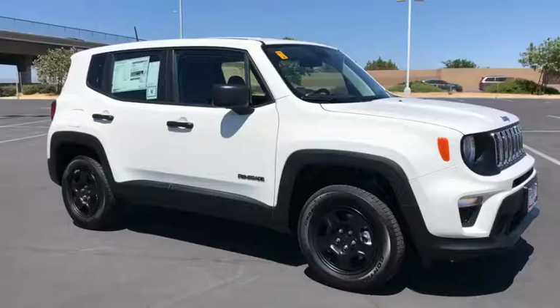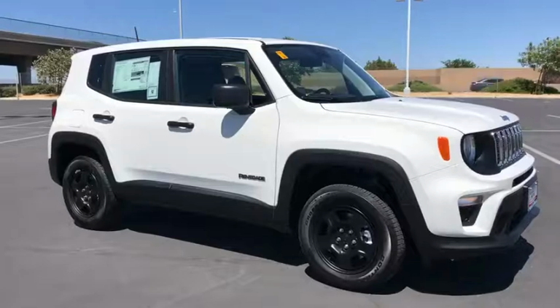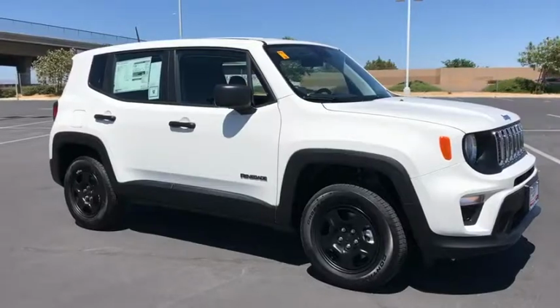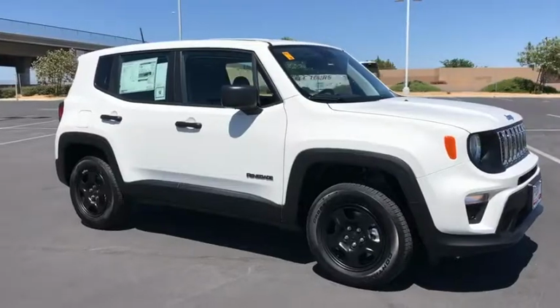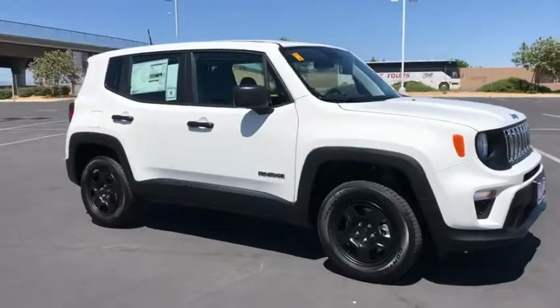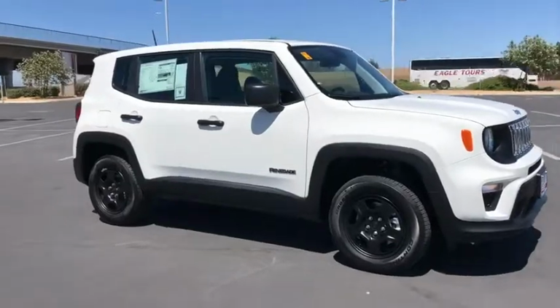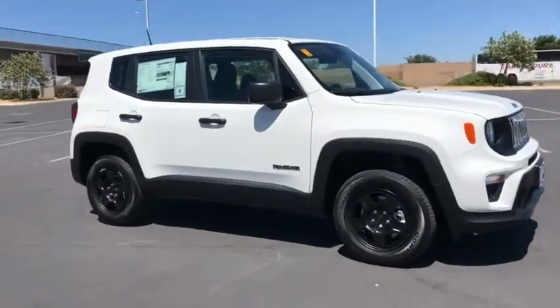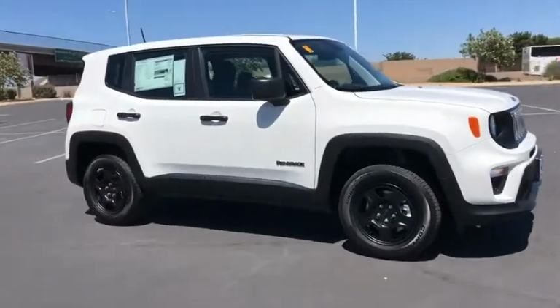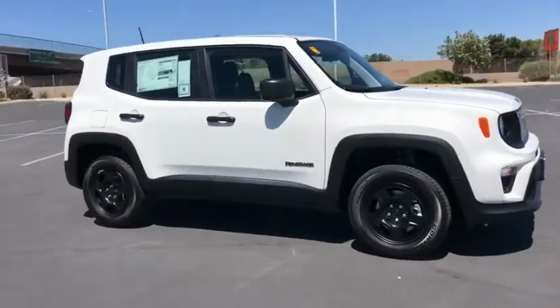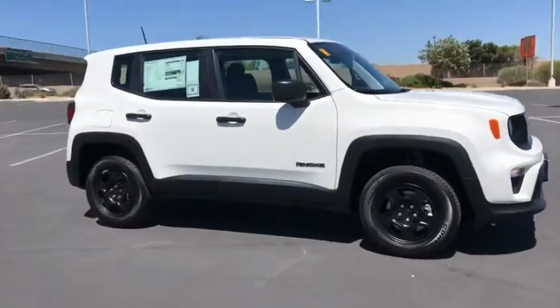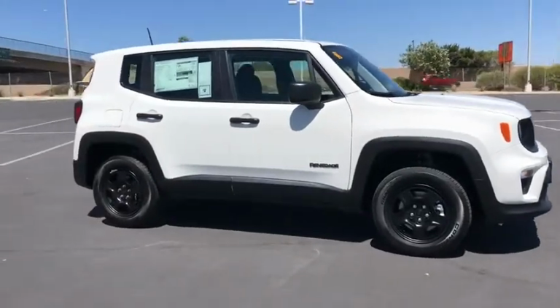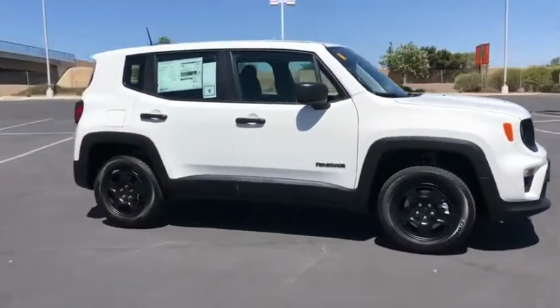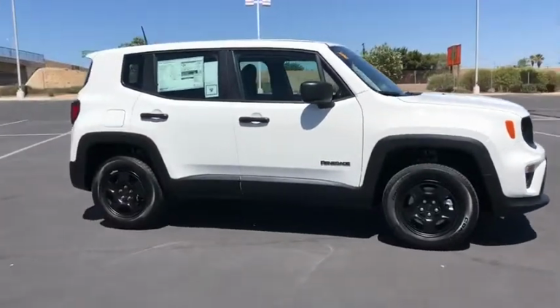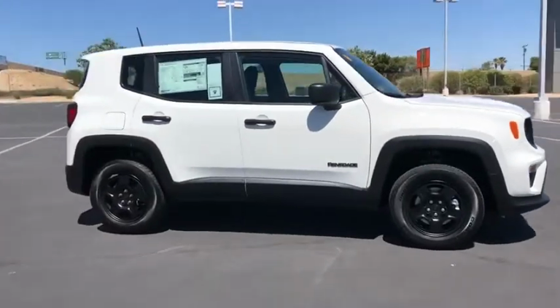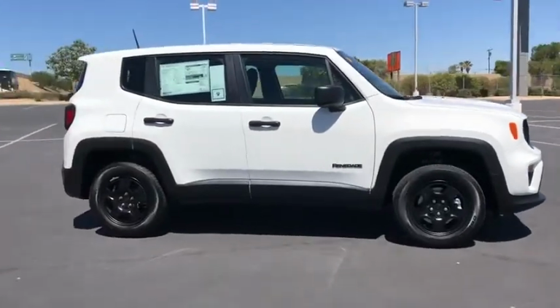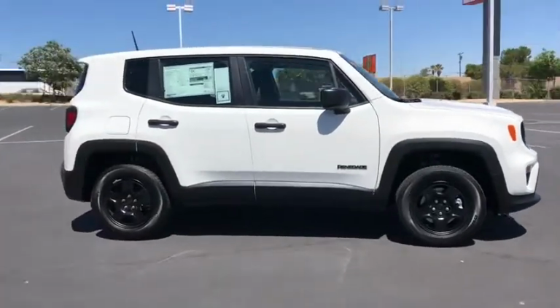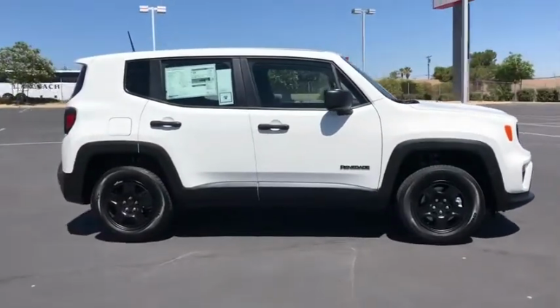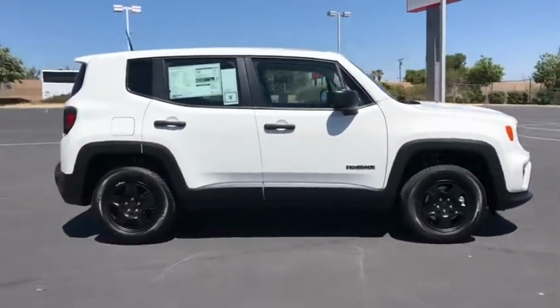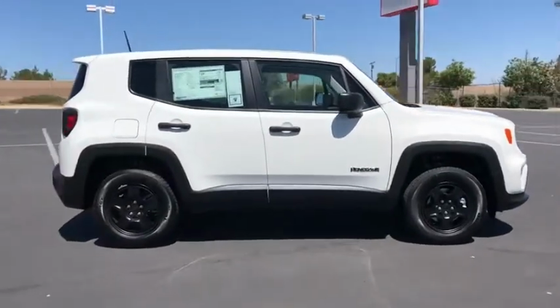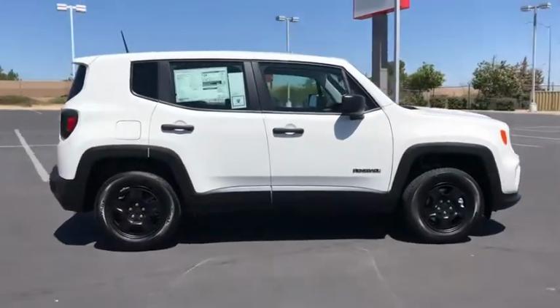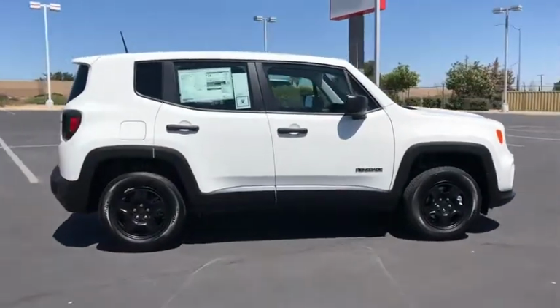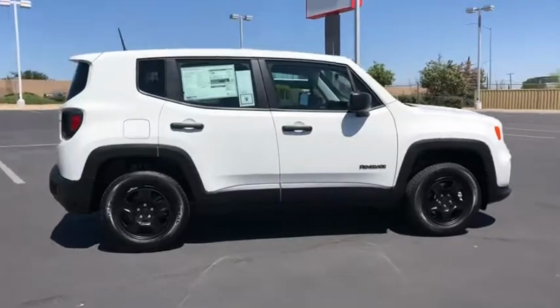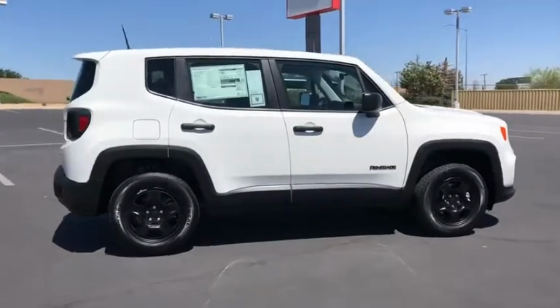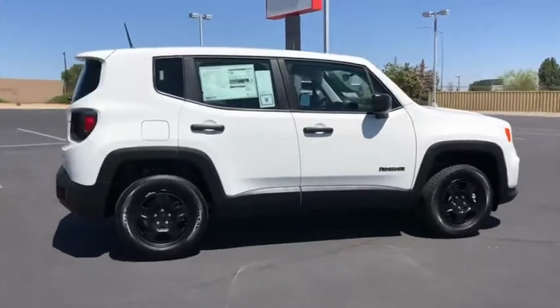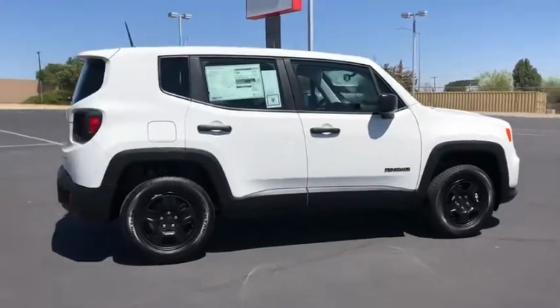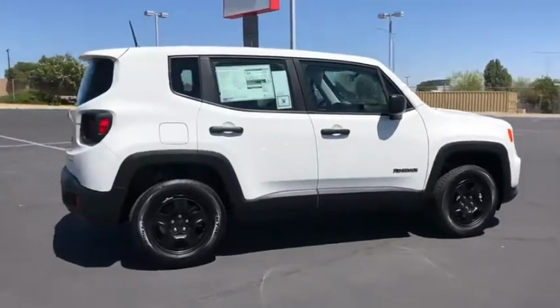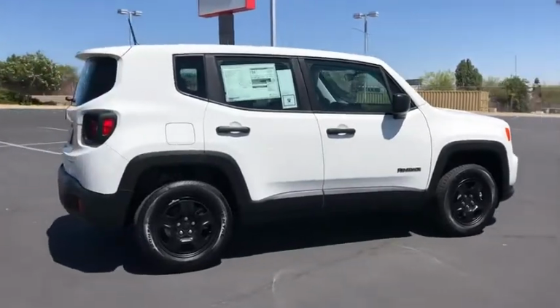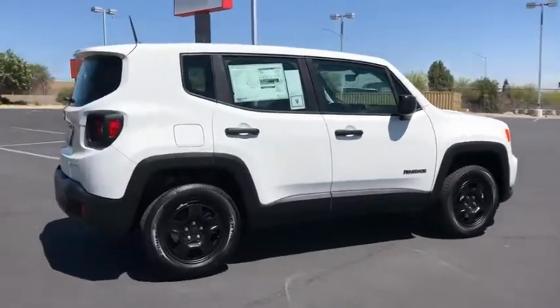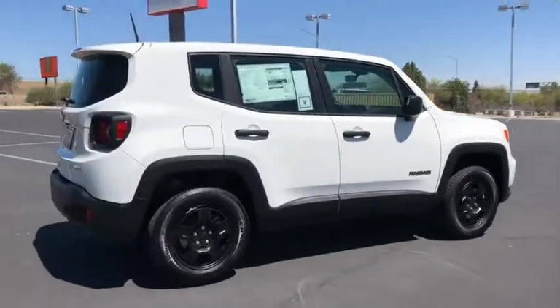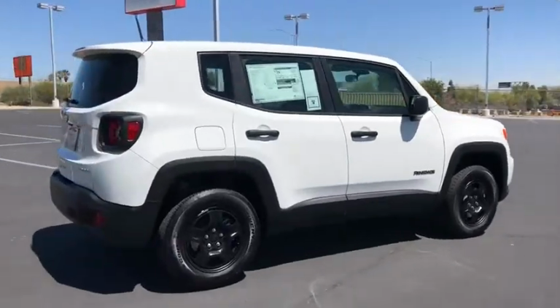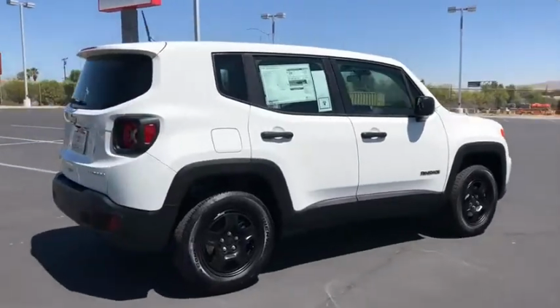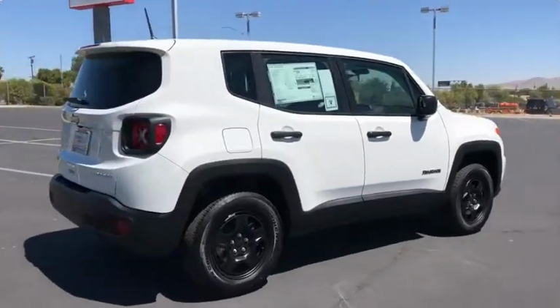You are going to love the 2019 Jeep Renegade. The Jeep Renegade offers full-size capability built into a smaller SUV.